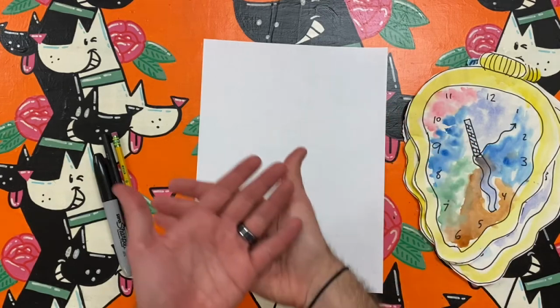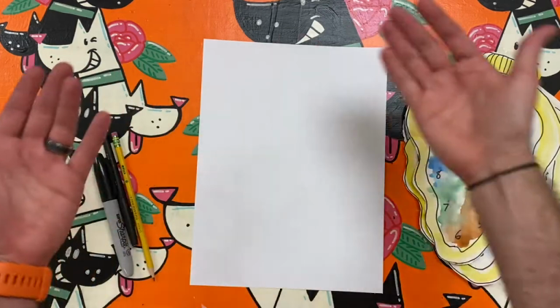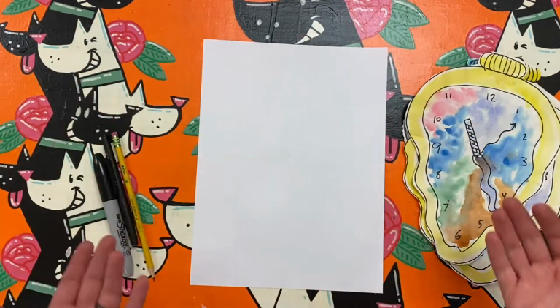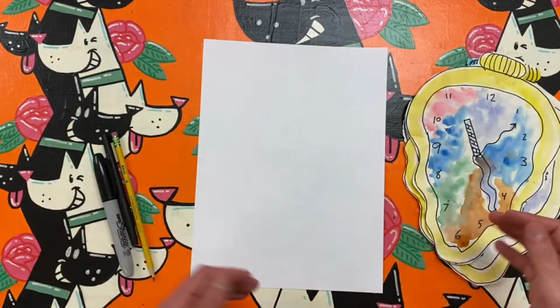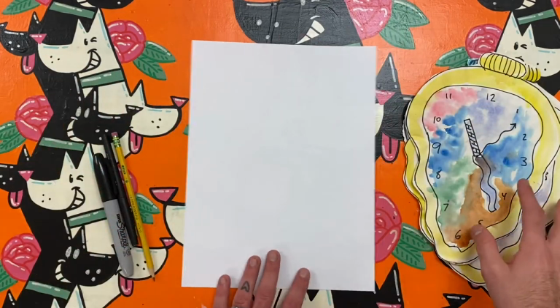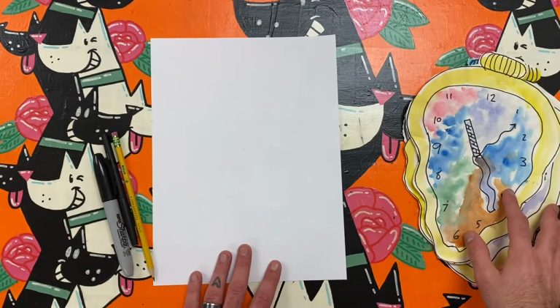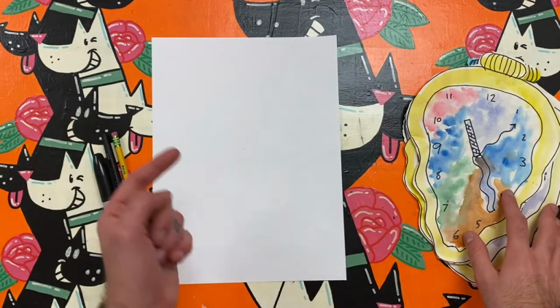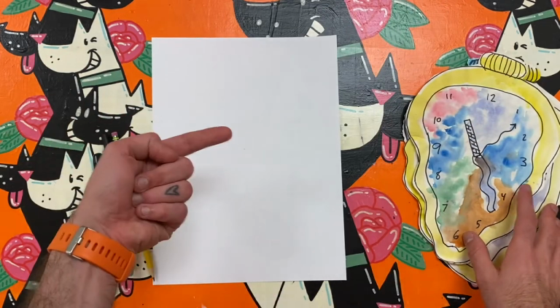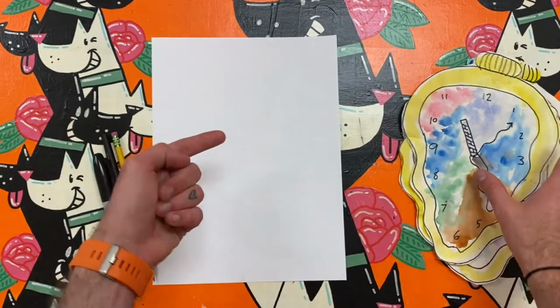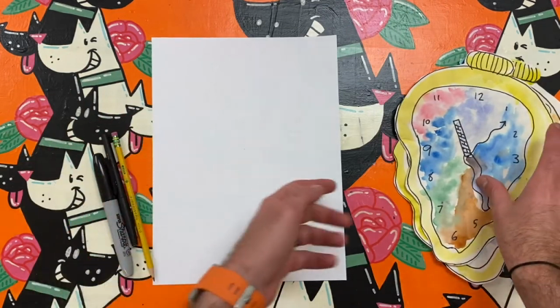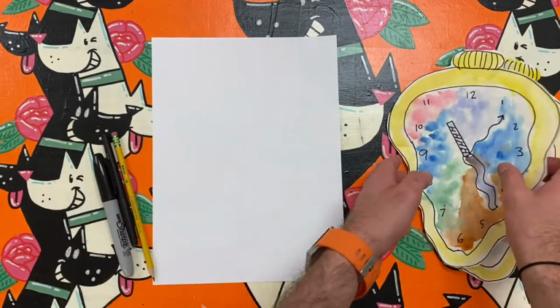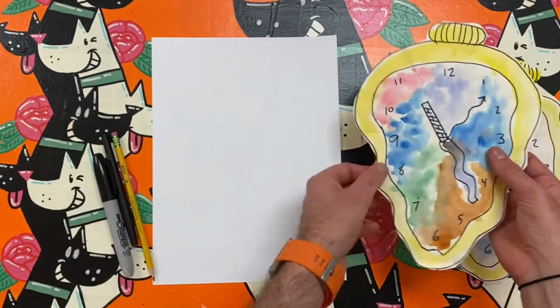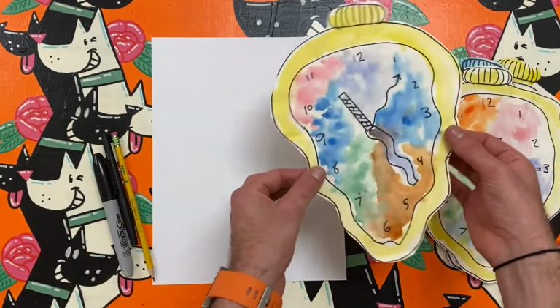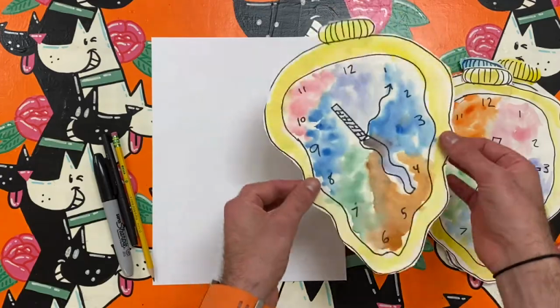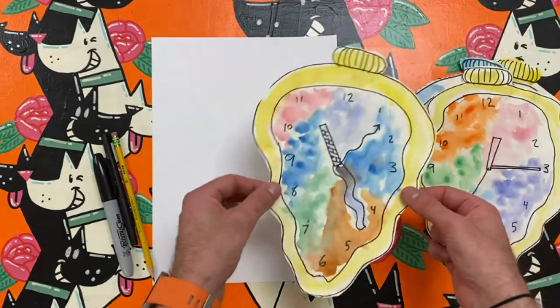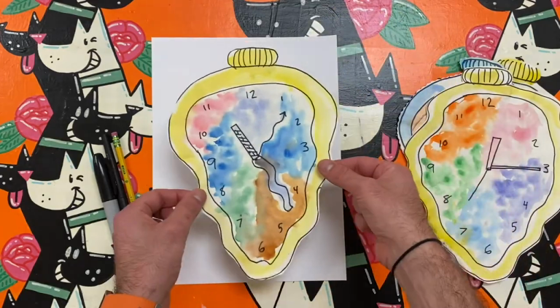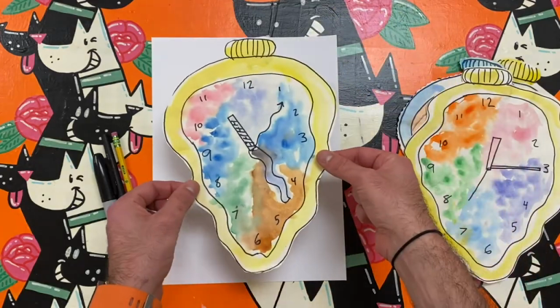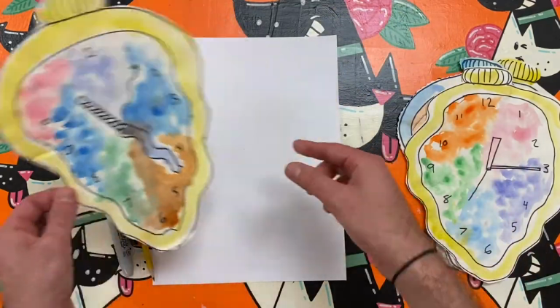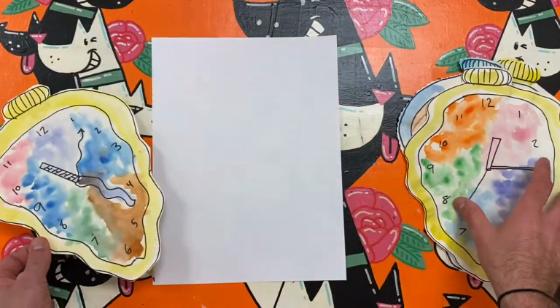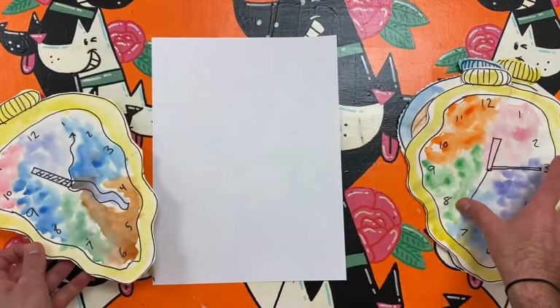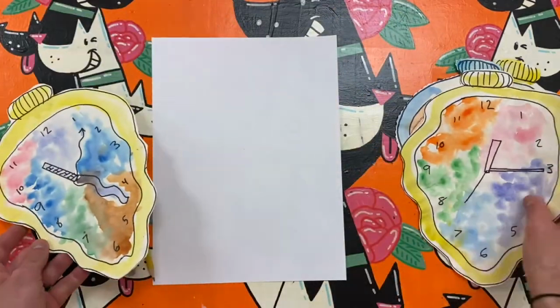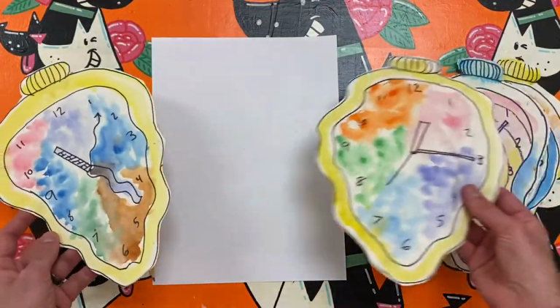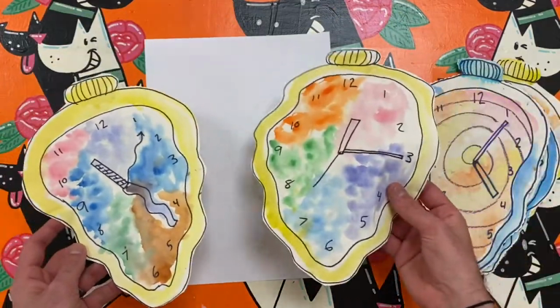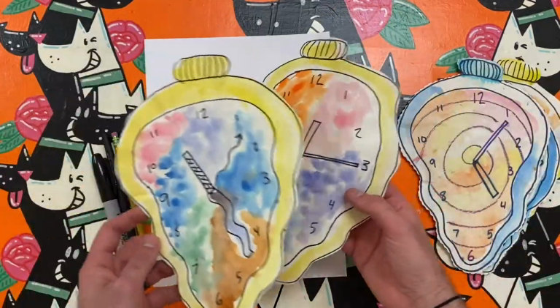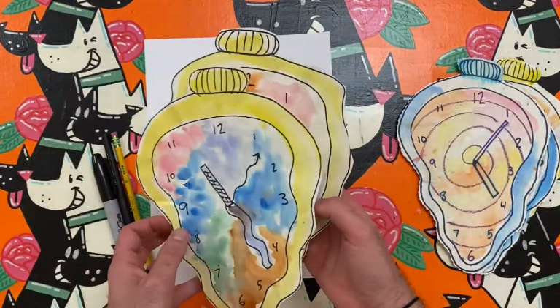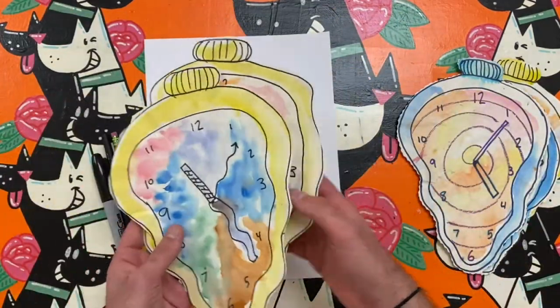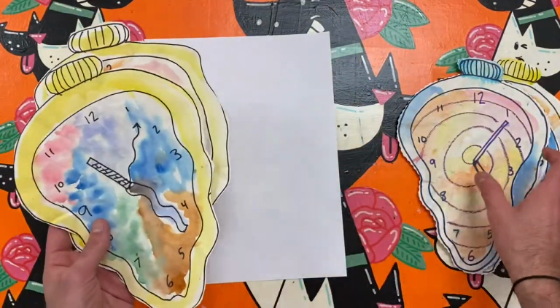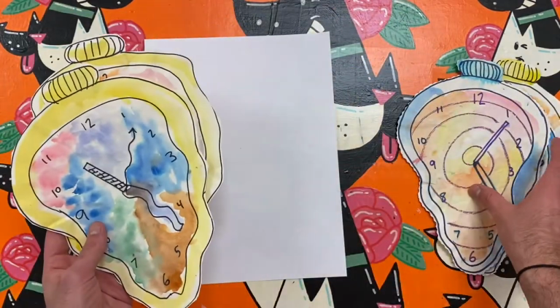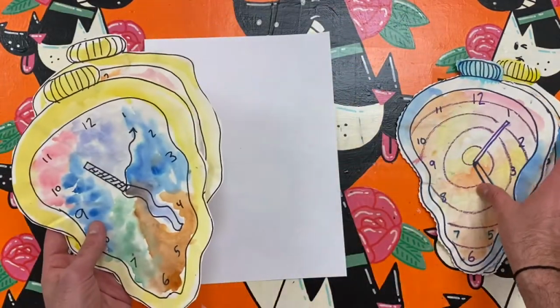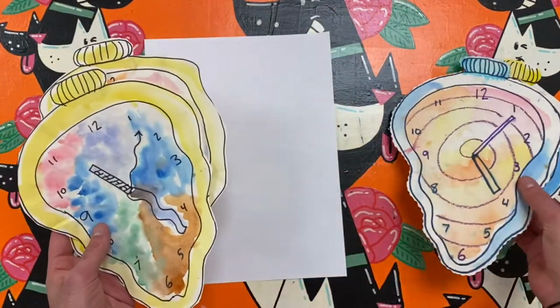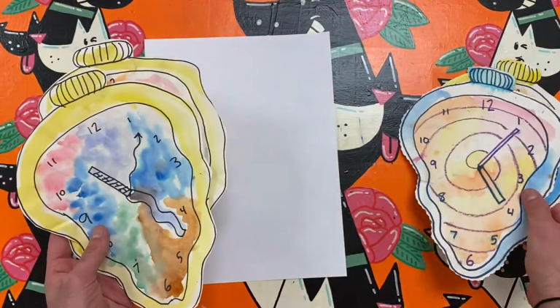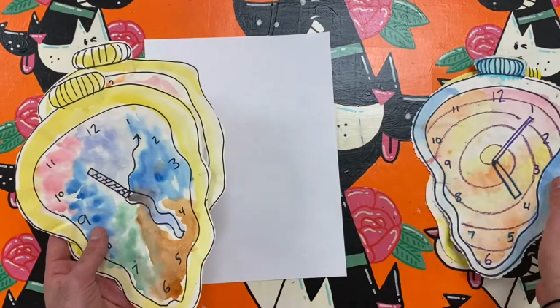Hello artists and welcome to Mr. Melvin Makes. Today I am drawing an abstract clock inspired by Salvador Dali's The Persistence of Memory.